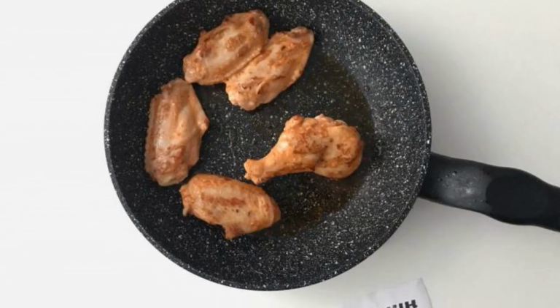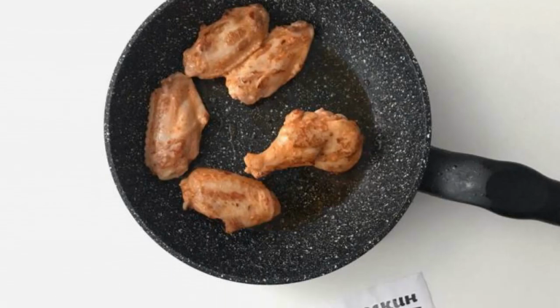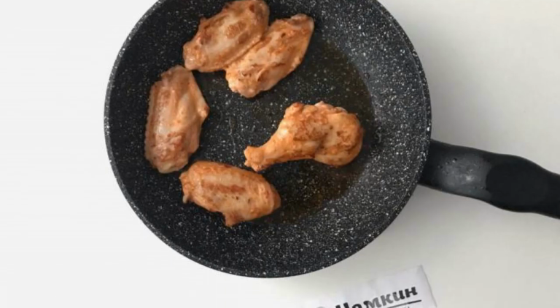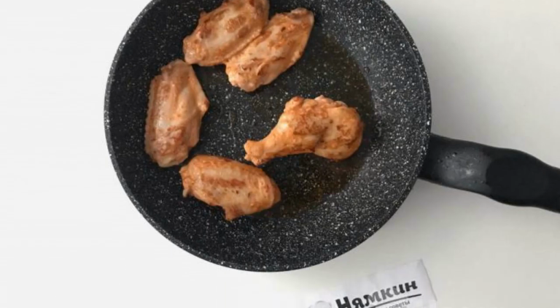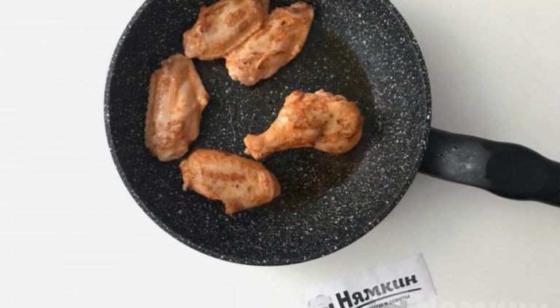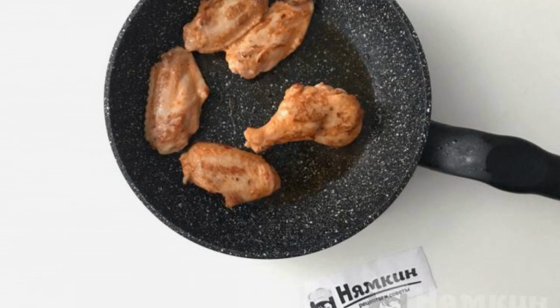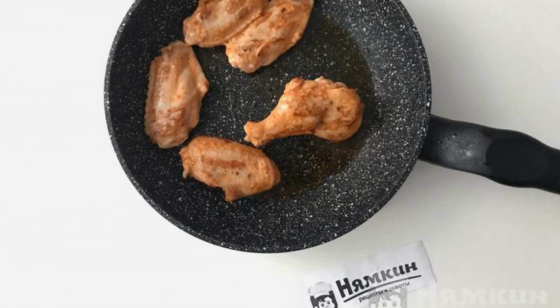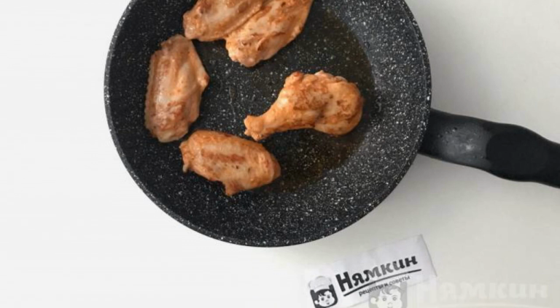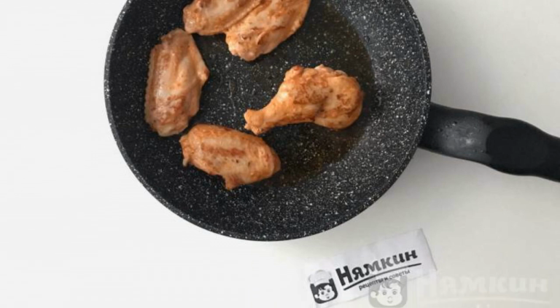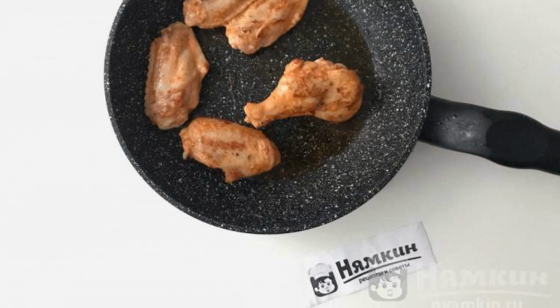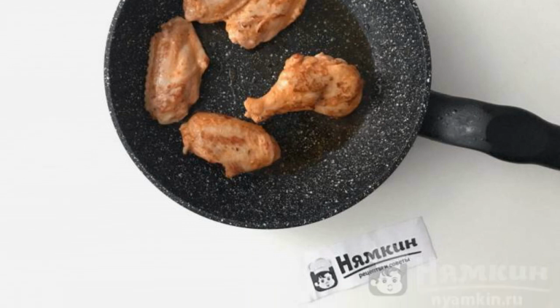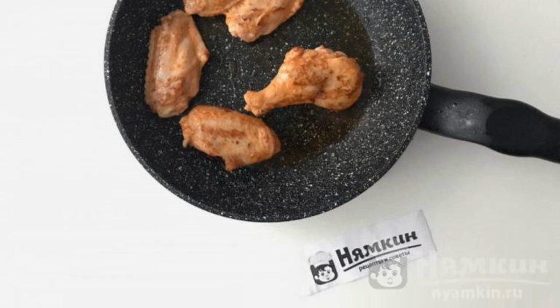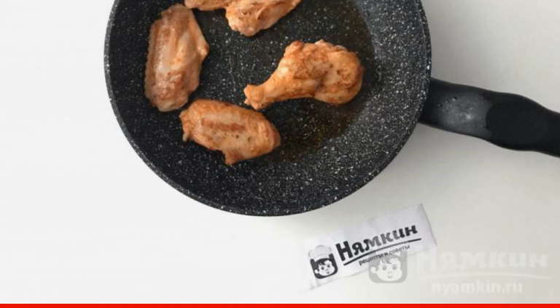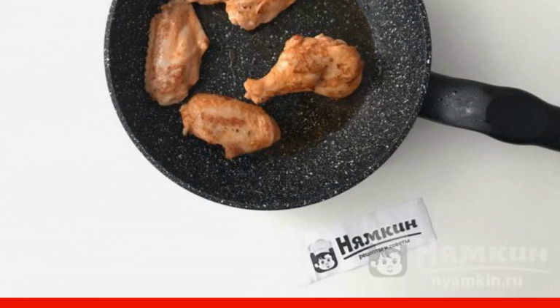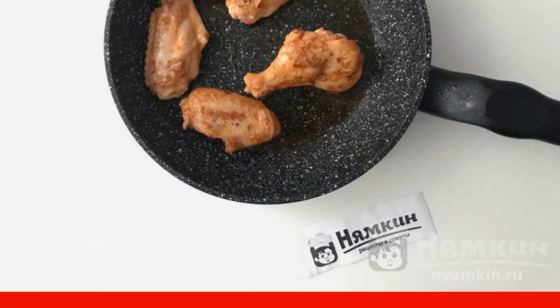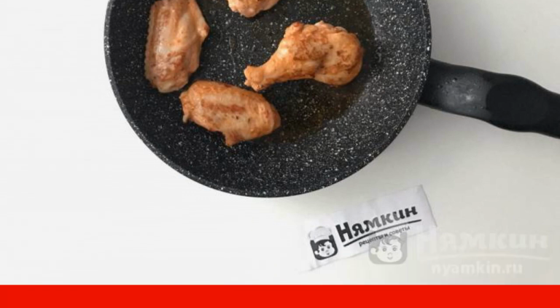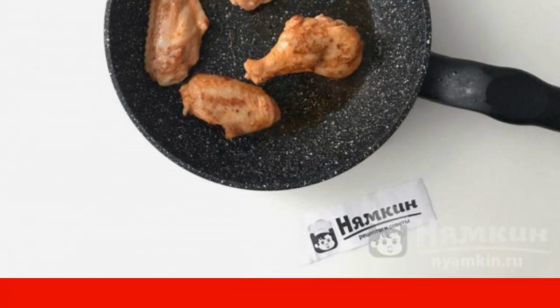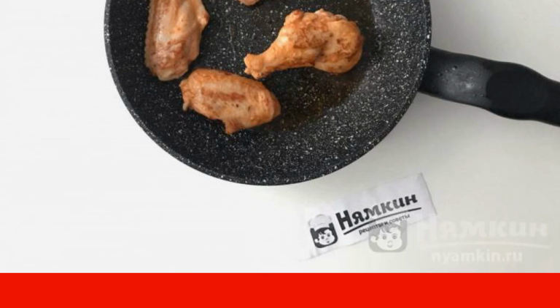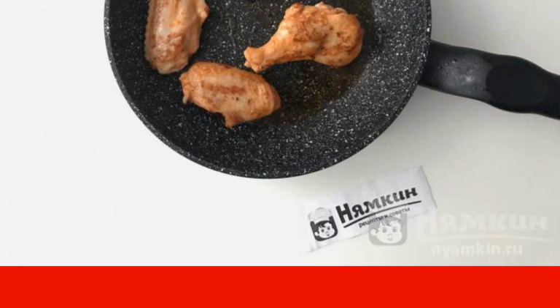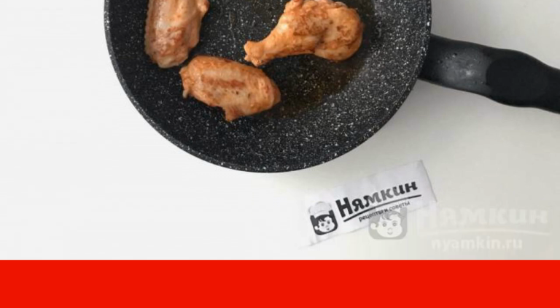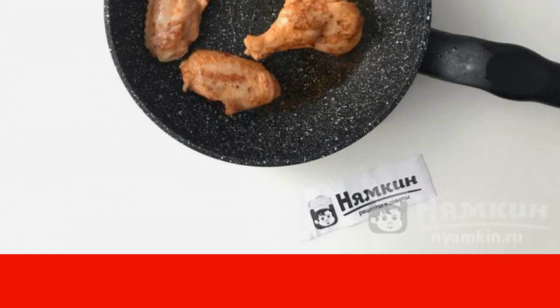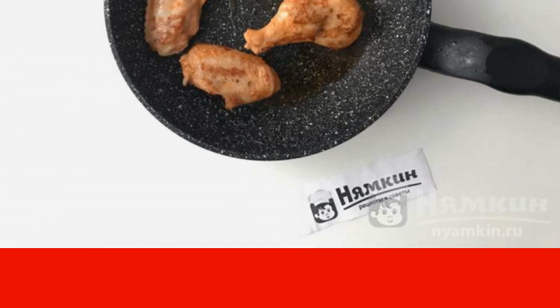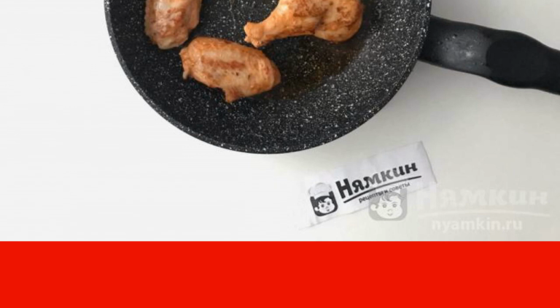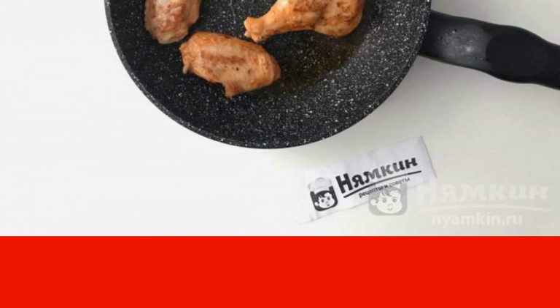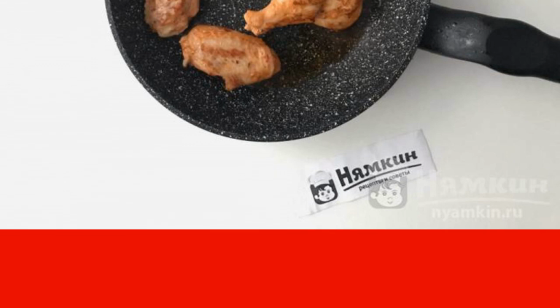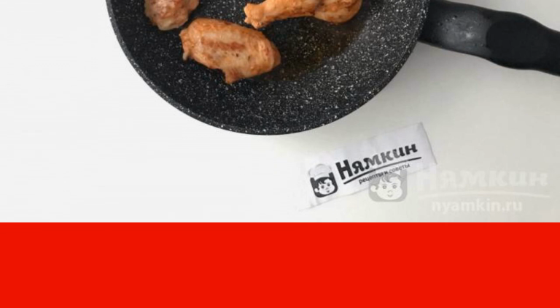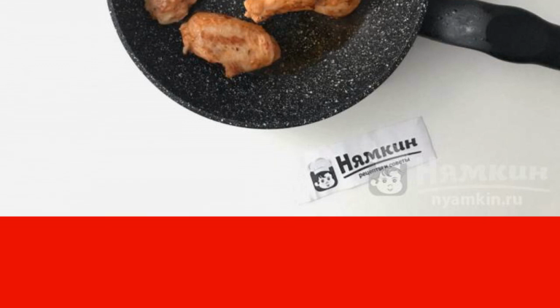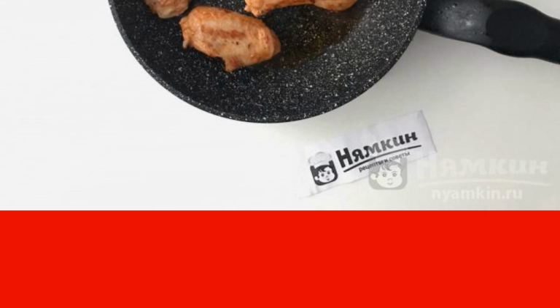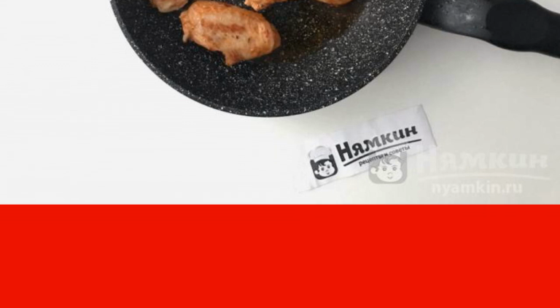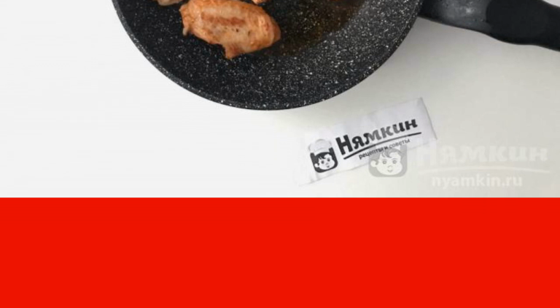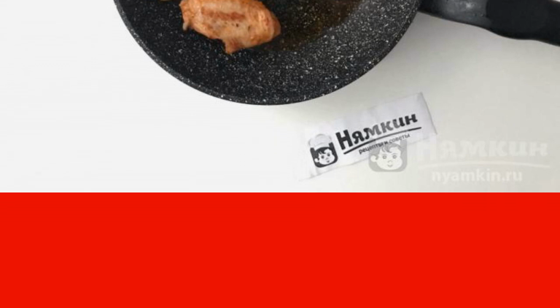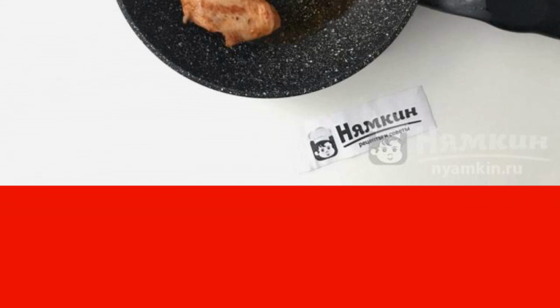Heat a small amount of oil well over high heat and spread the wings. Do not put too many wings in the pan so that they are well fried — otherwise the chicken will give juice and they will stew.